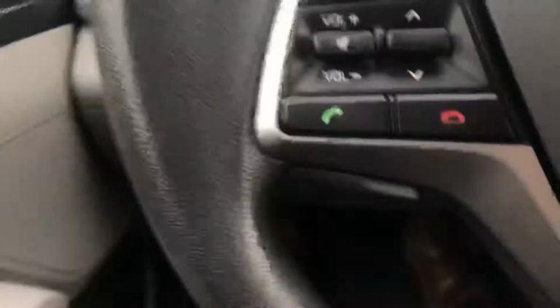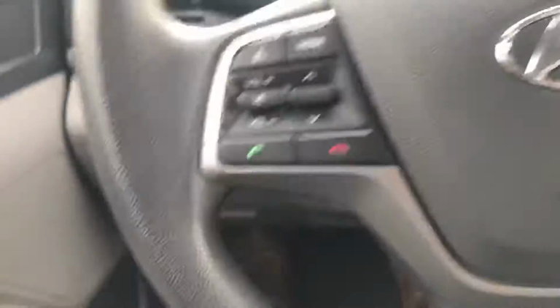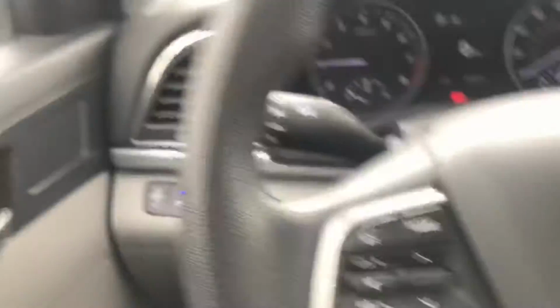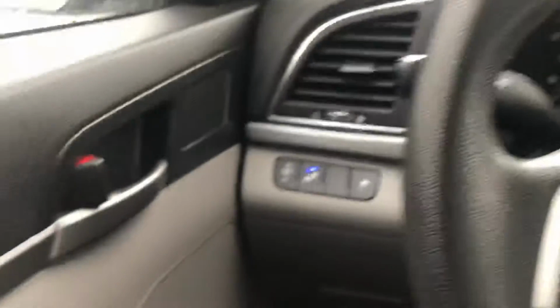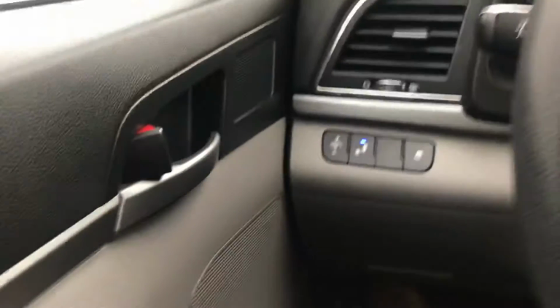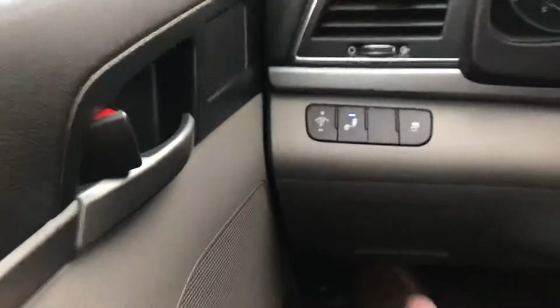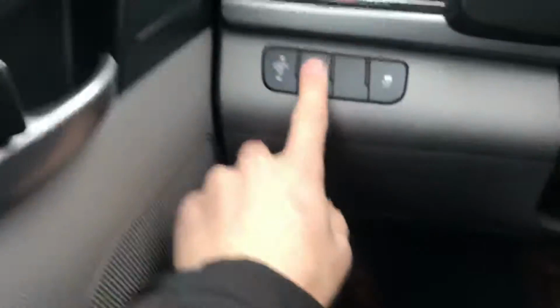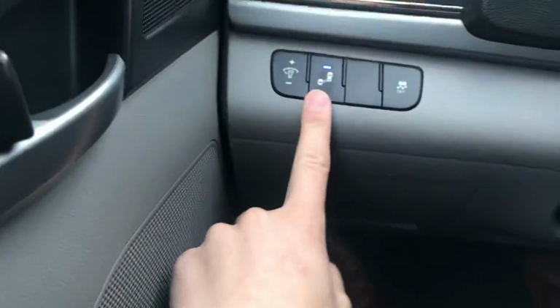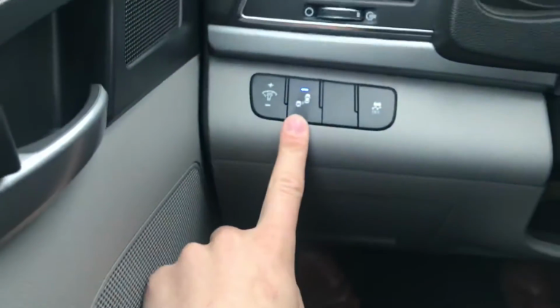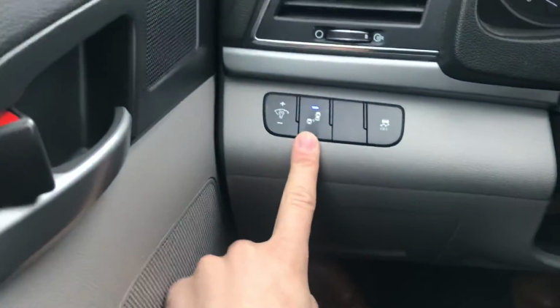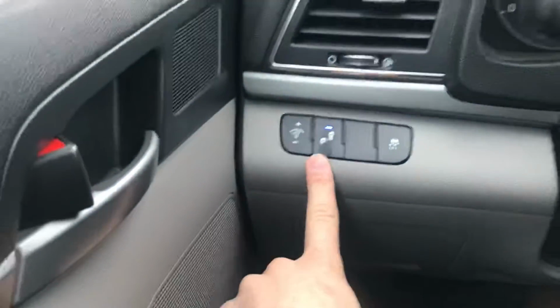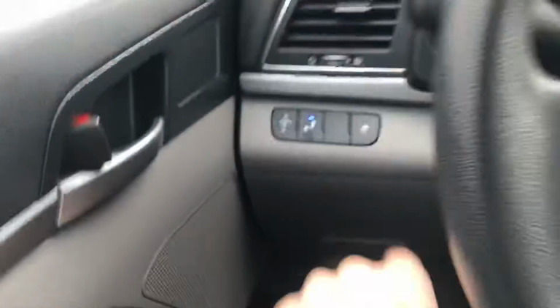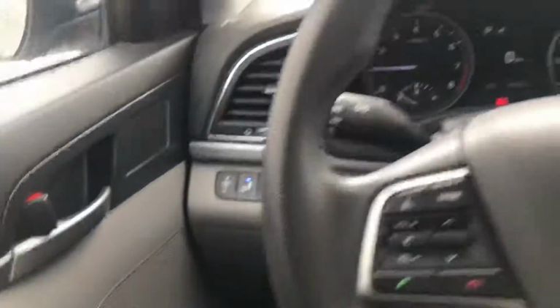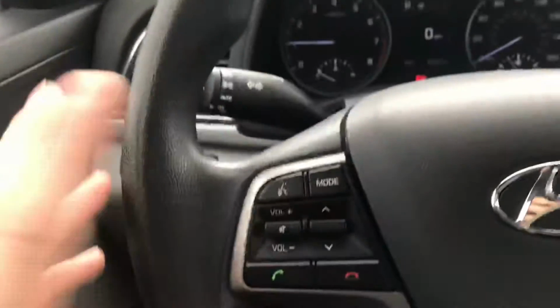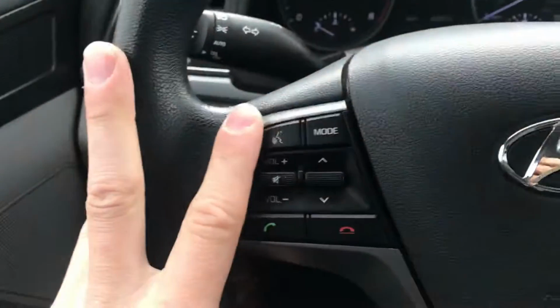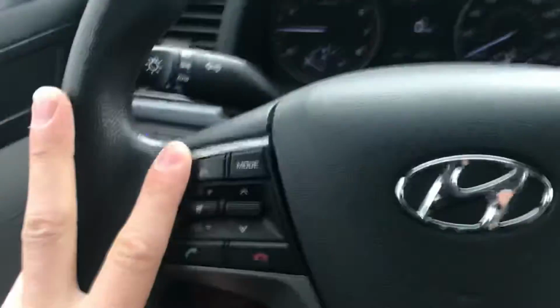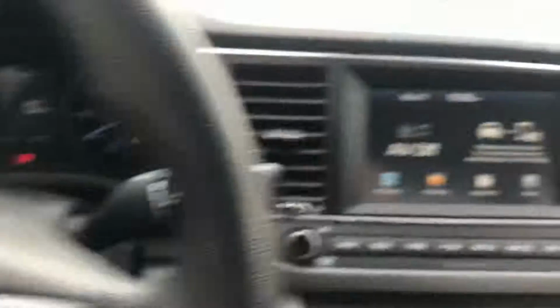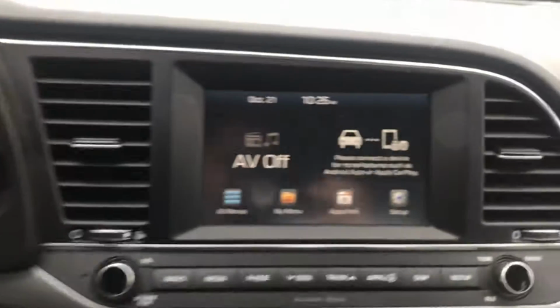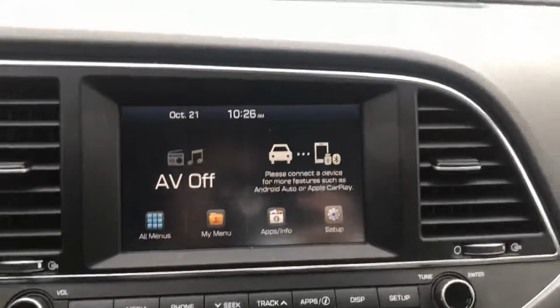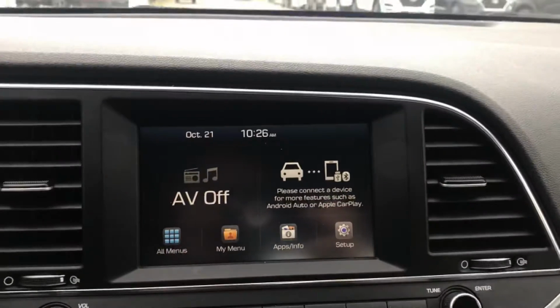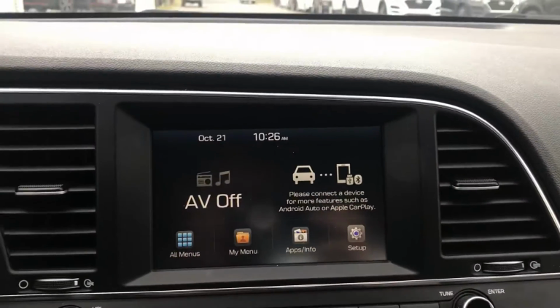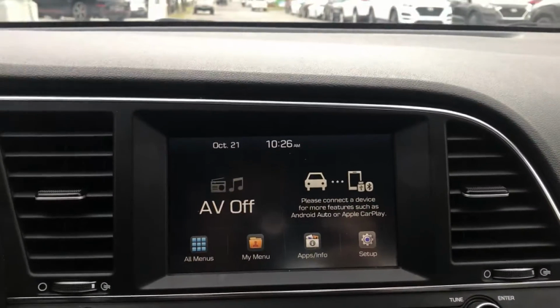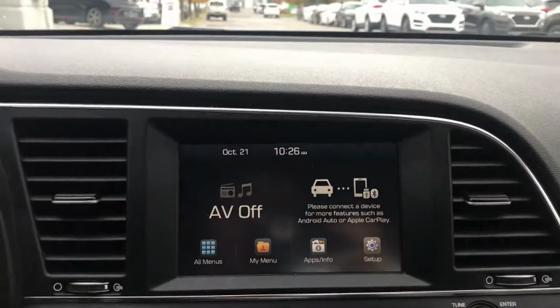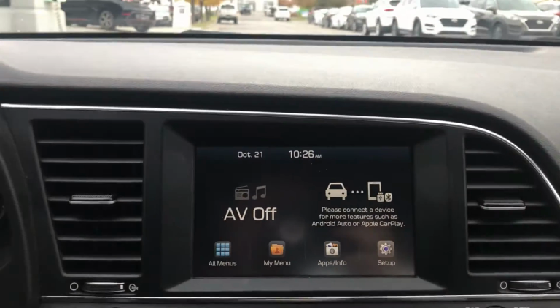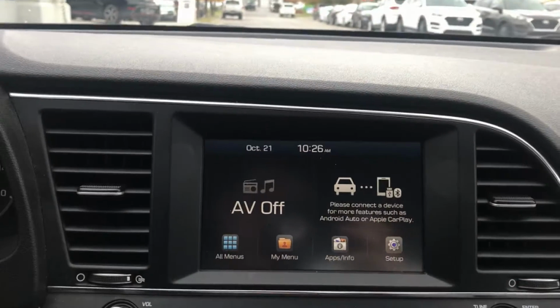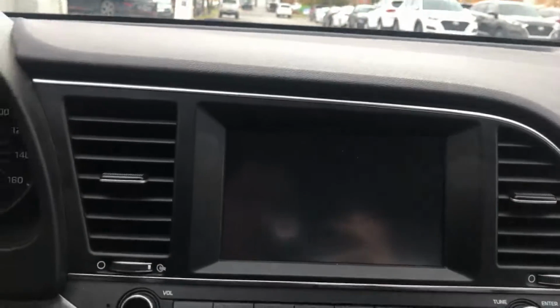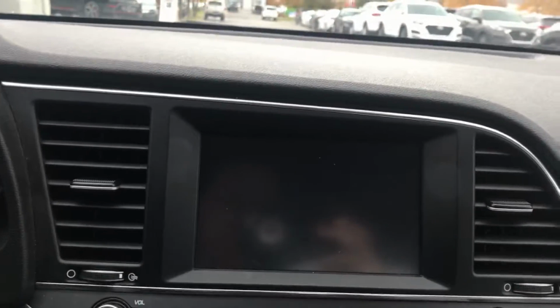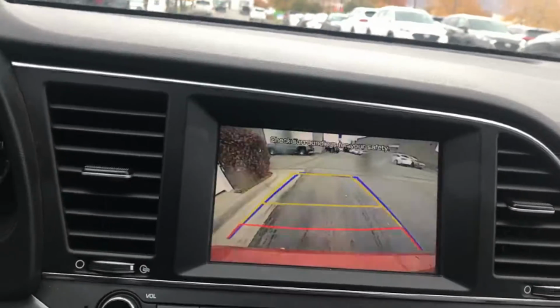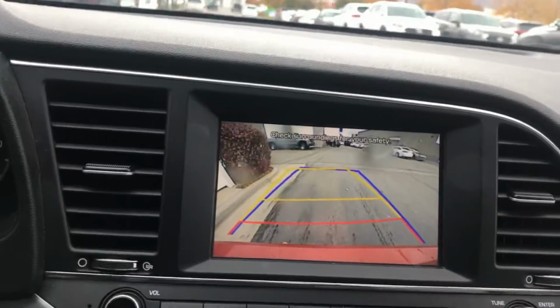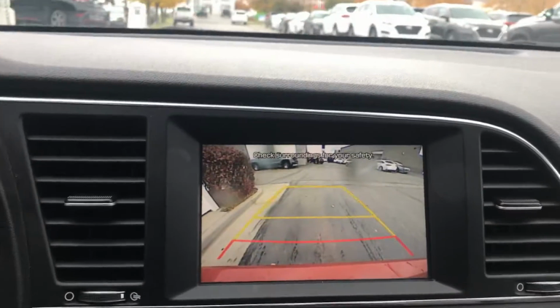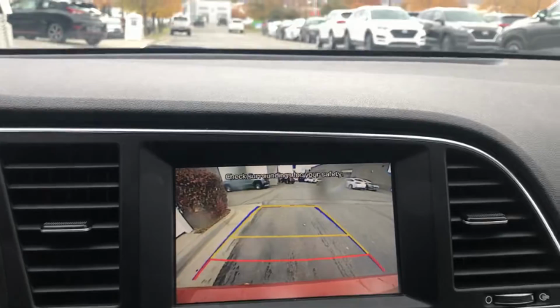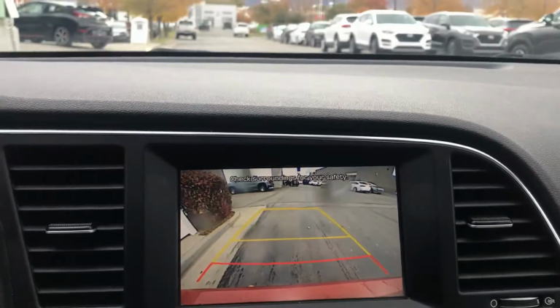The SEL model comes equipped with your blind spot detection monitor, along with Apple CarPlay and Android Auto here in the center, and a nice backup camera as well.